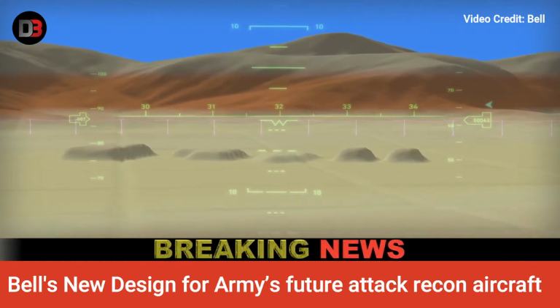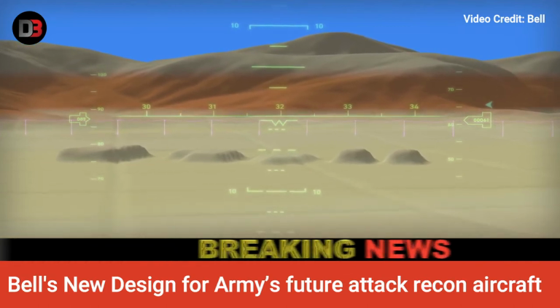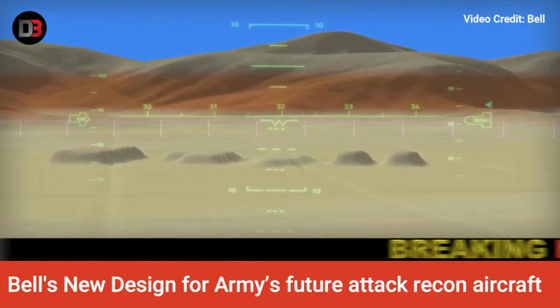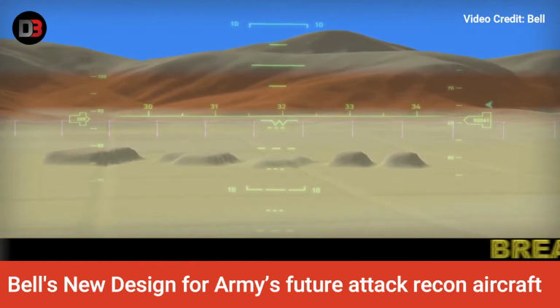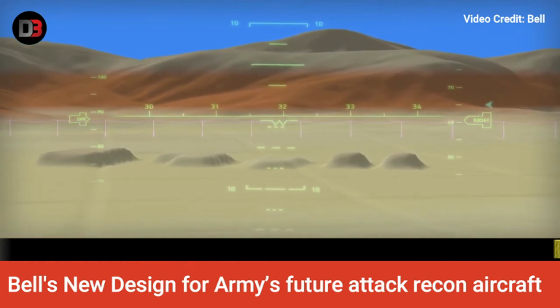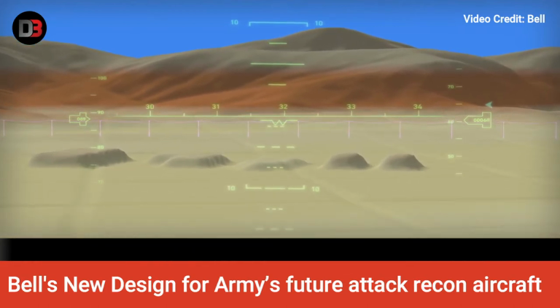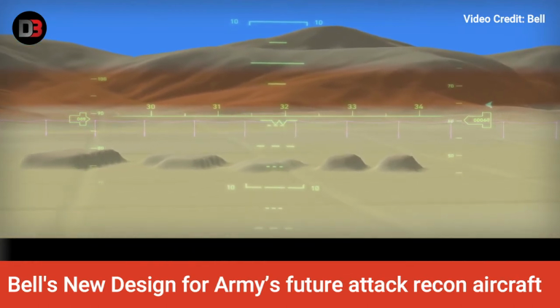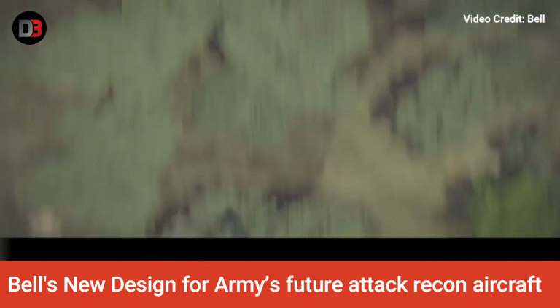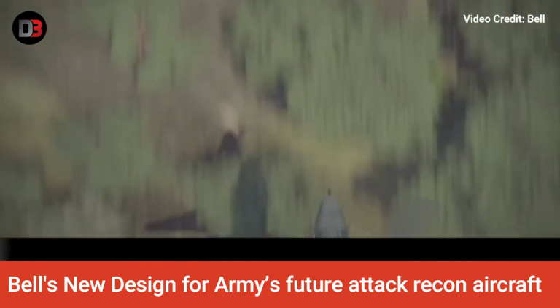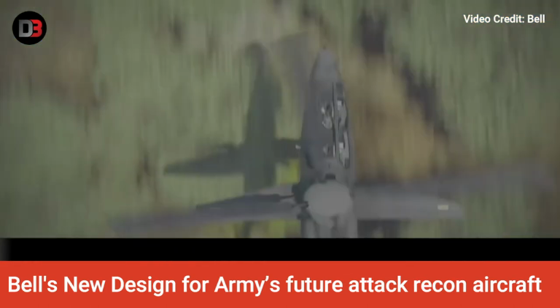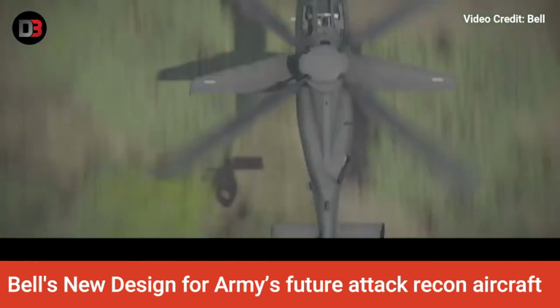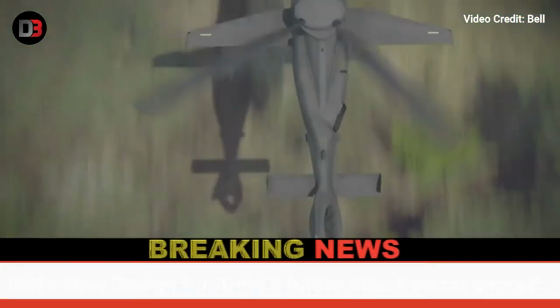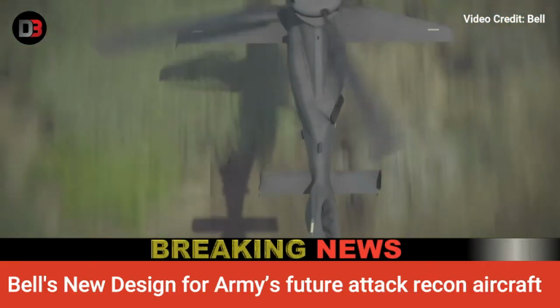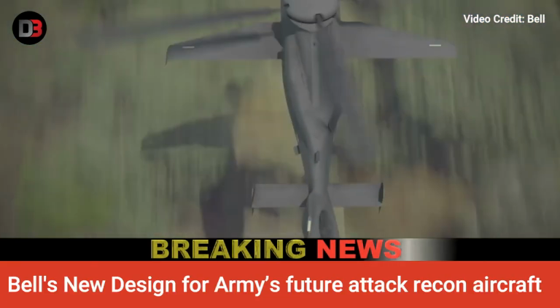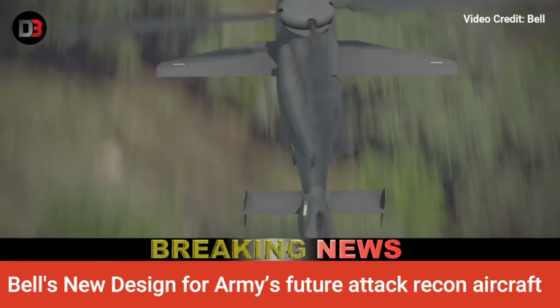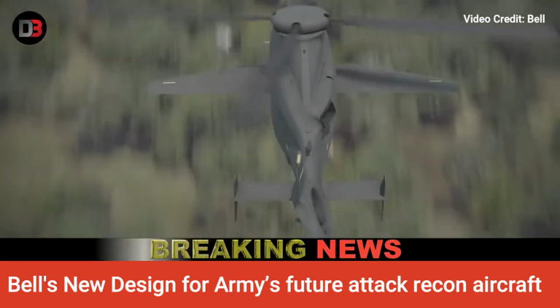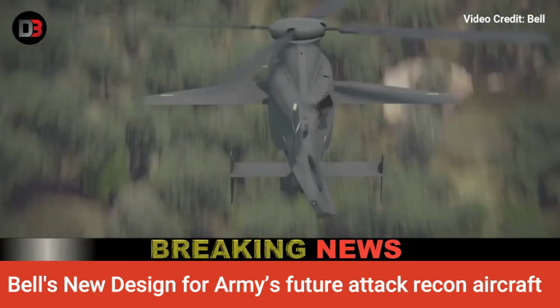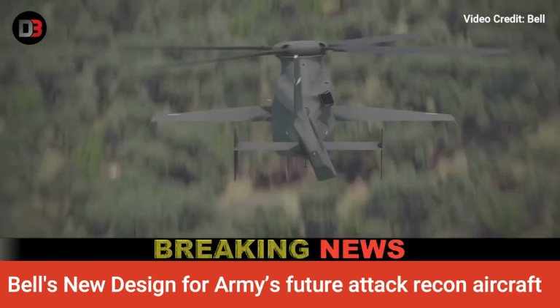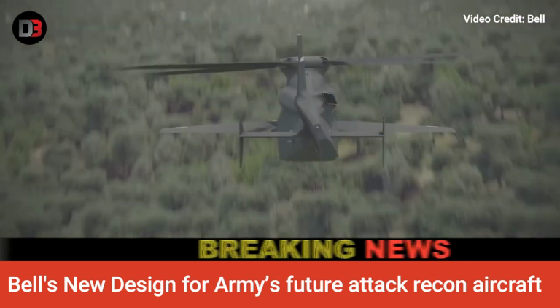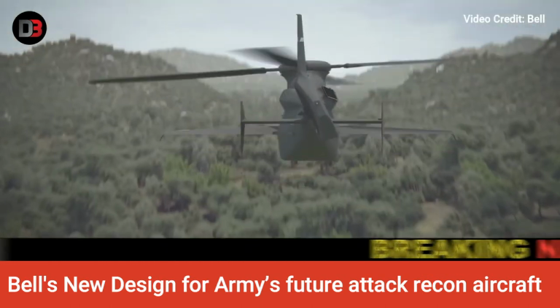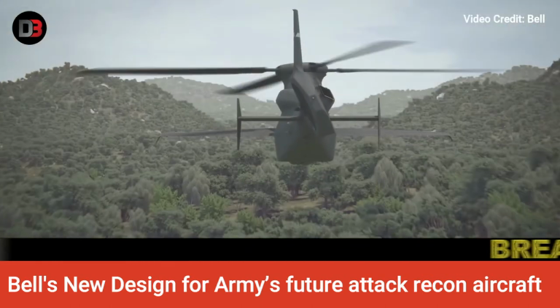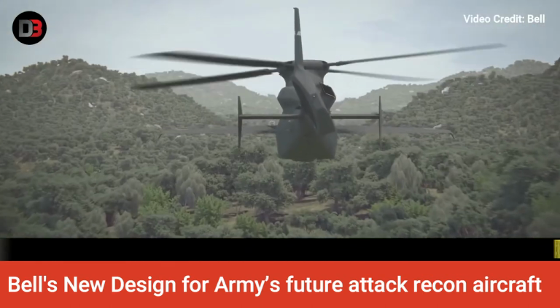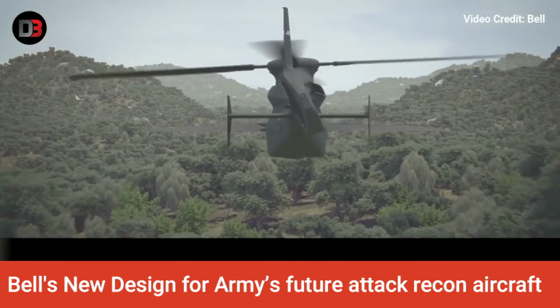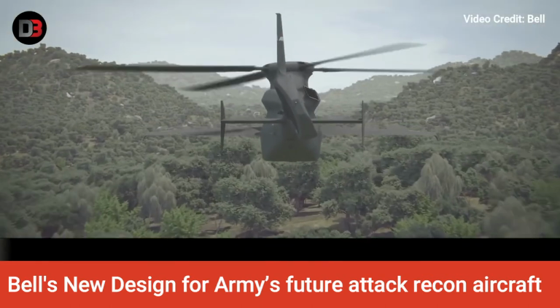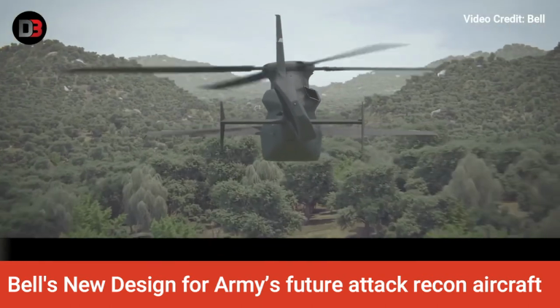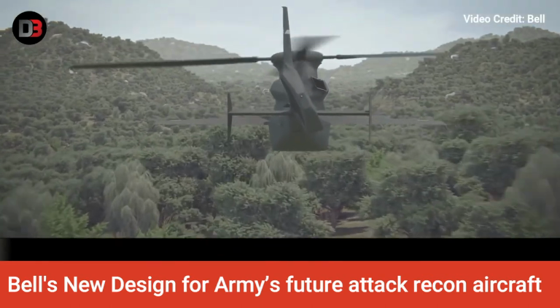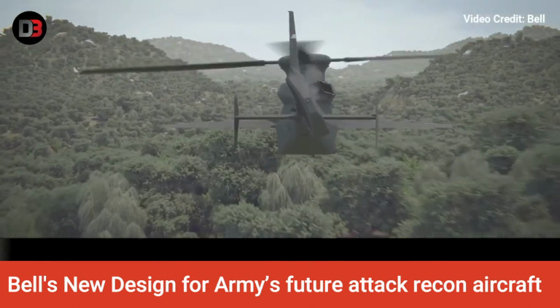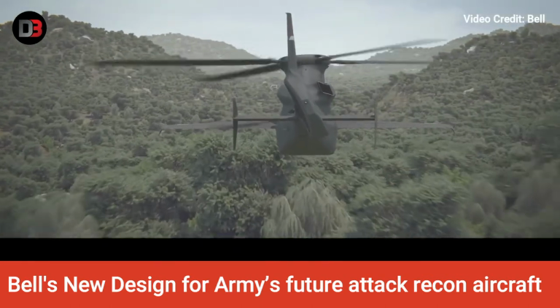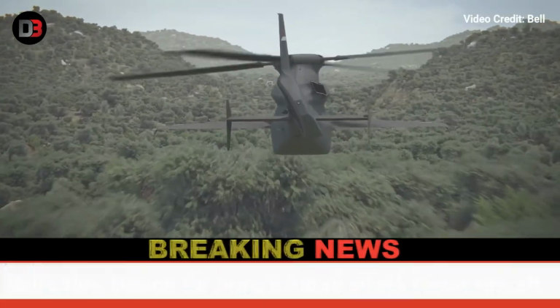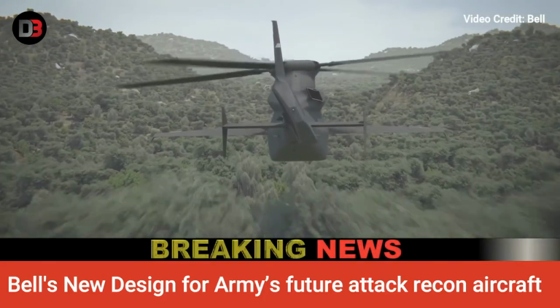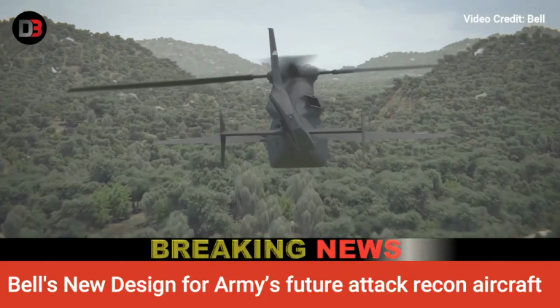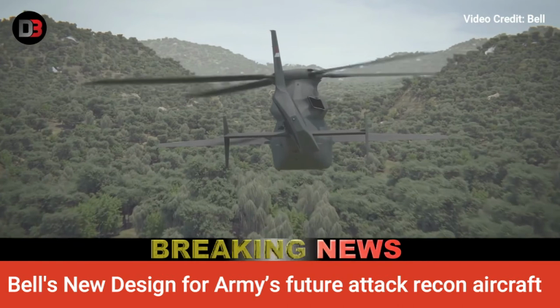The 525 Relentless is a commercial helicopter that is larger than the Invictus design and, according to Bell, has hit speeds over 200 knots in tests.